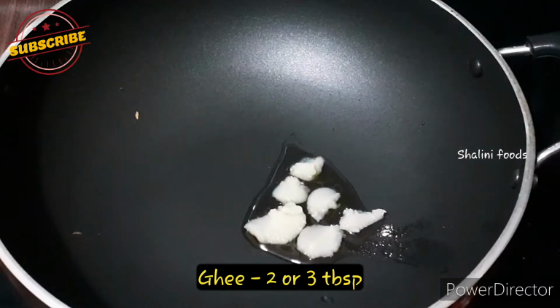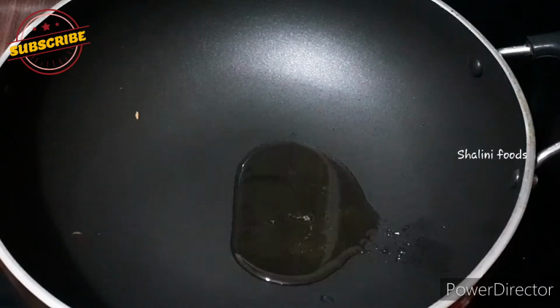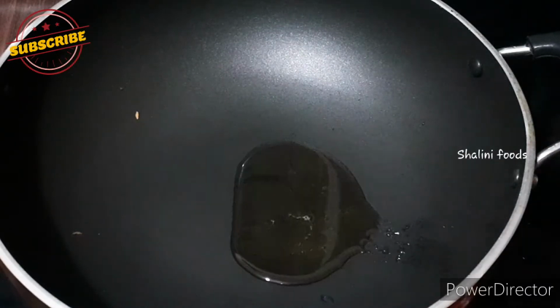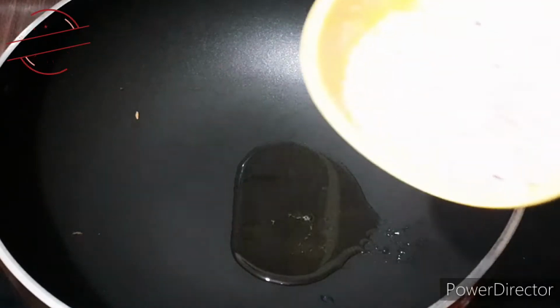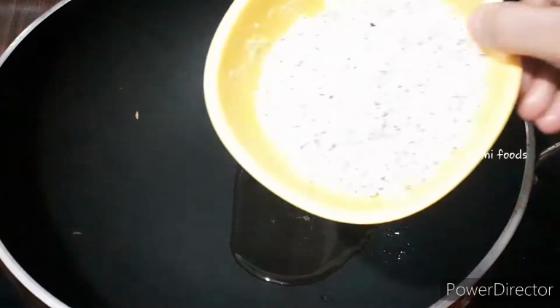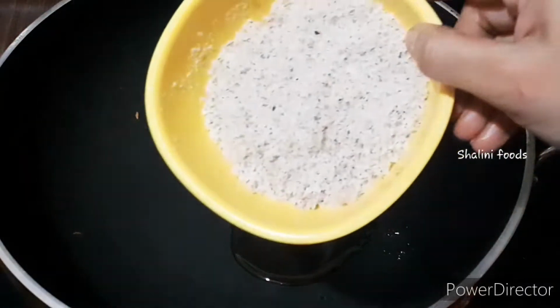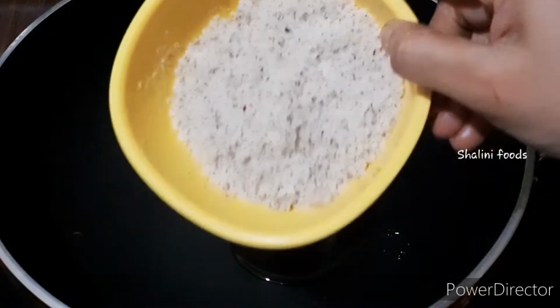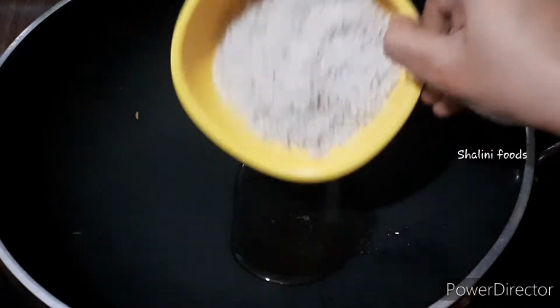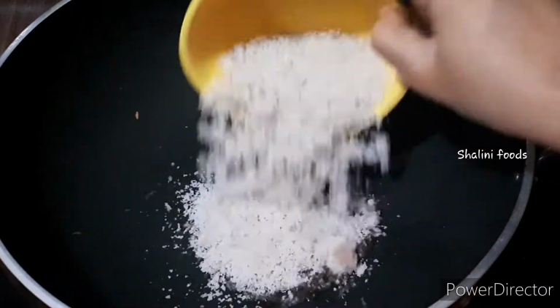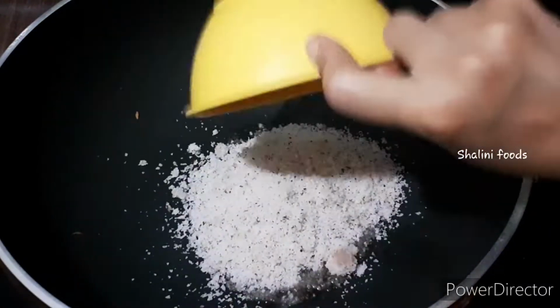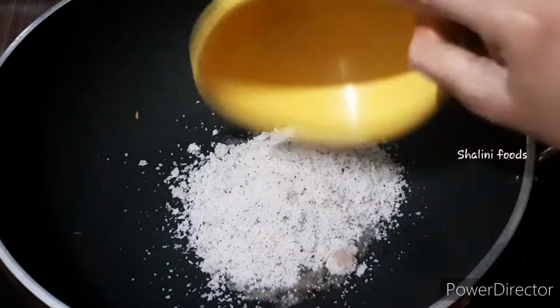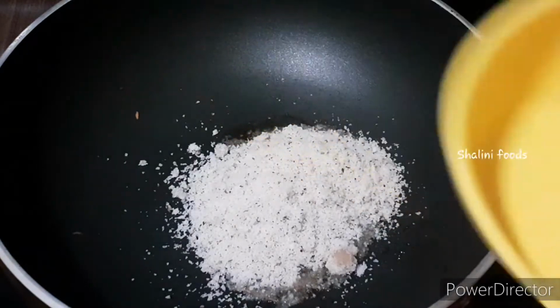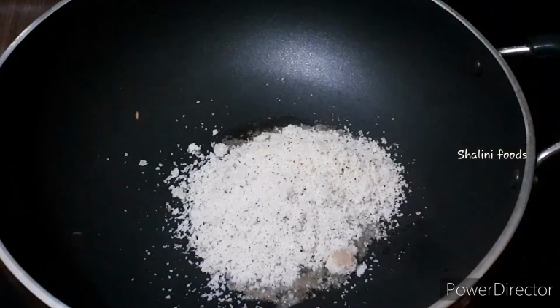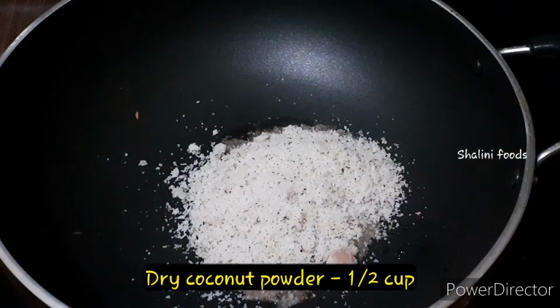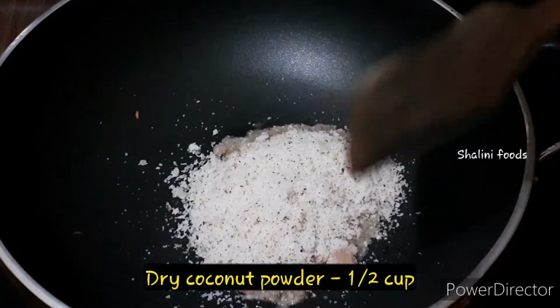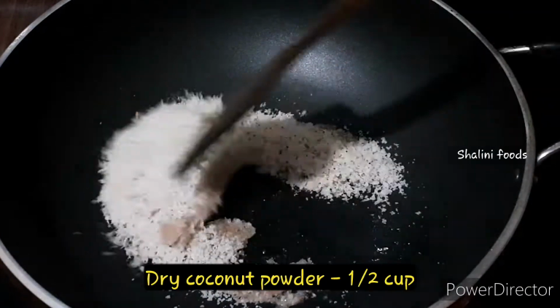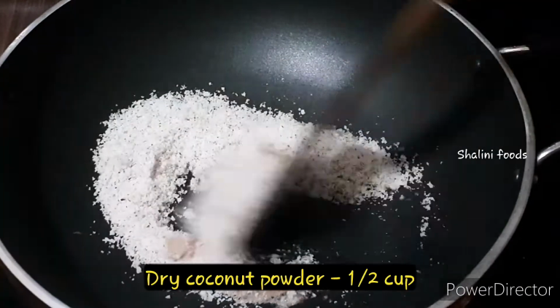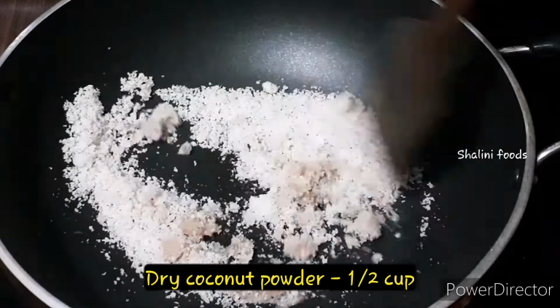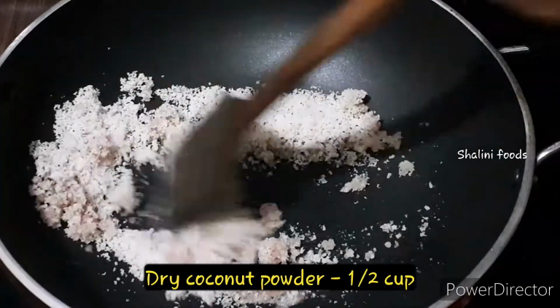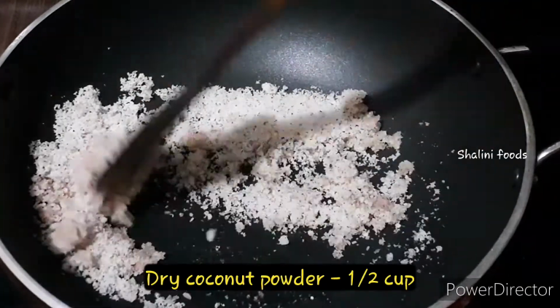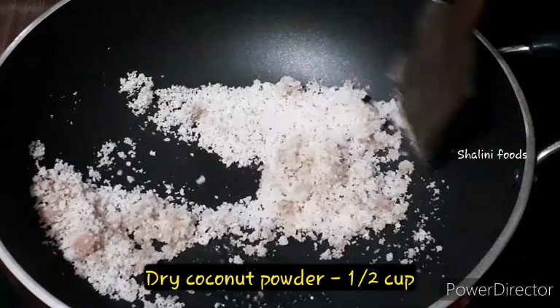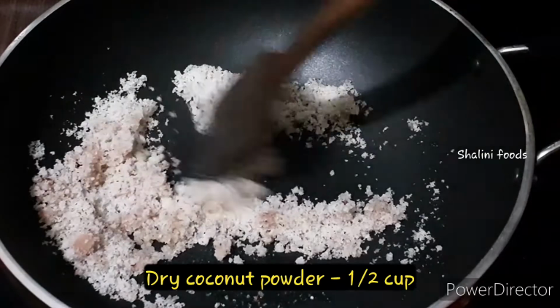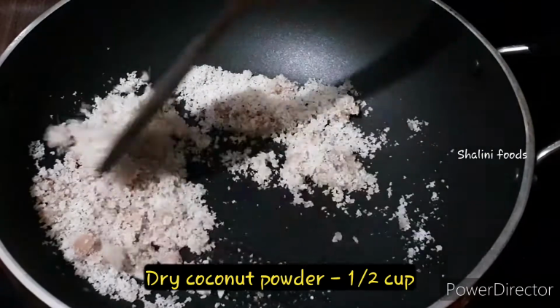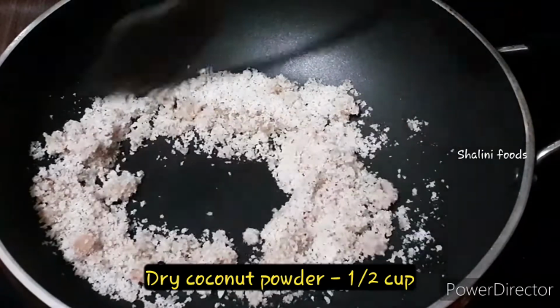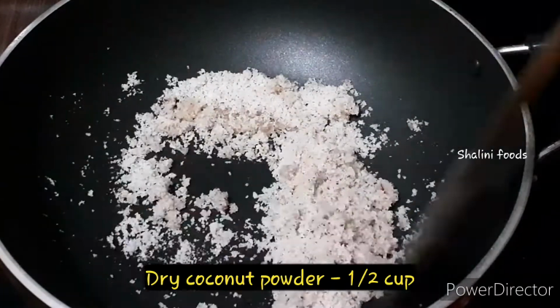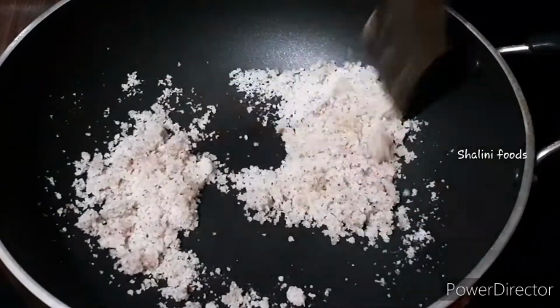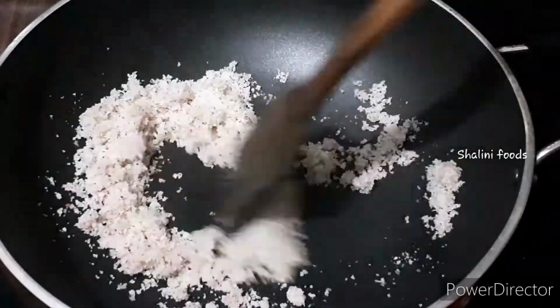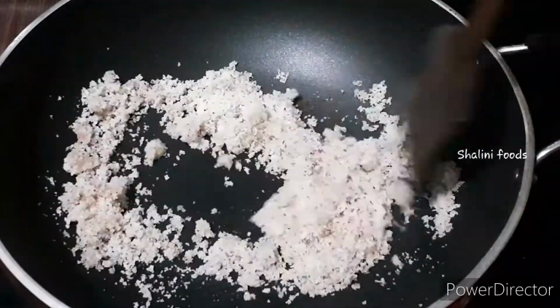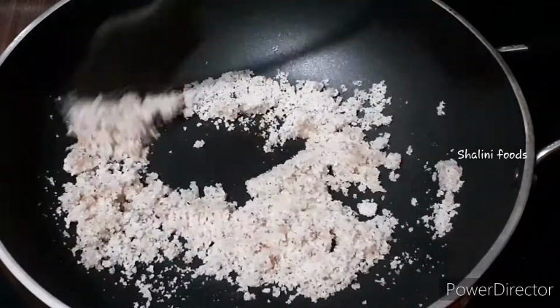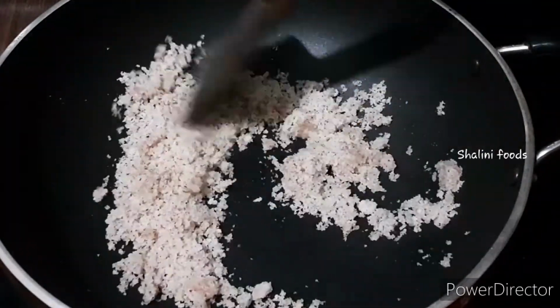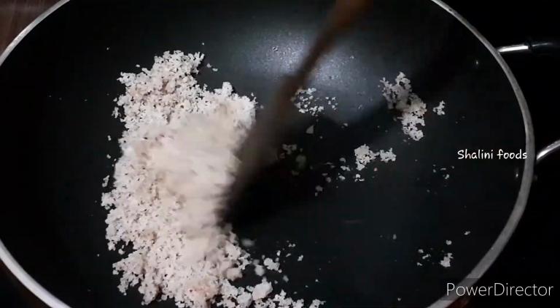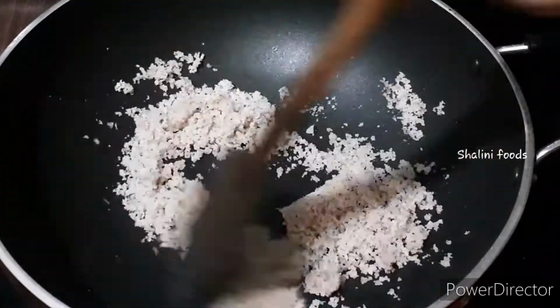Add two to three tablespoons of ghee. Add half cup of dry coconut powder, or you can use desiccated coconut powder. Cook for one or two minutes on low heat.